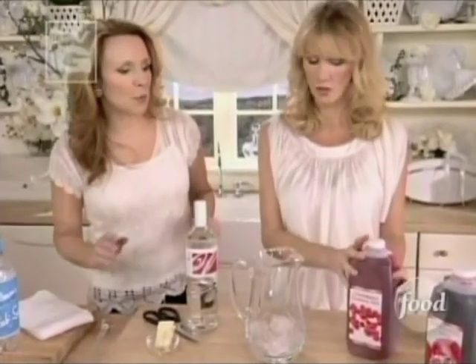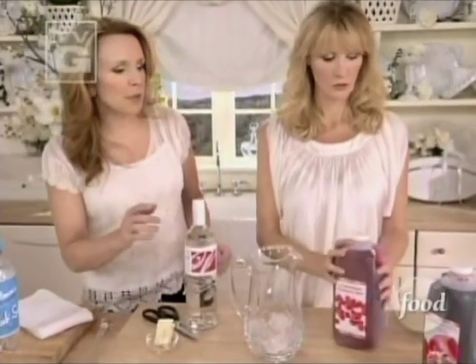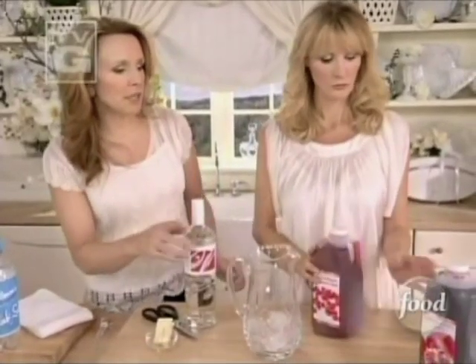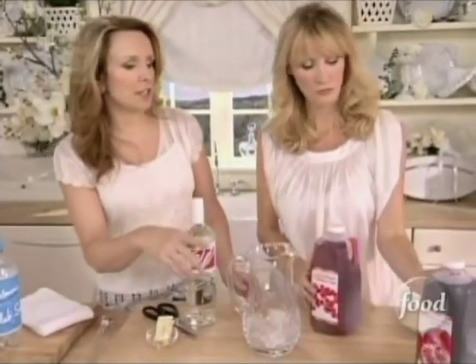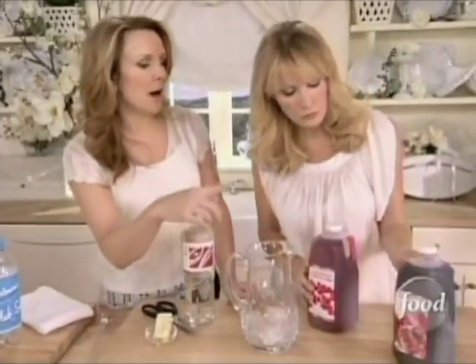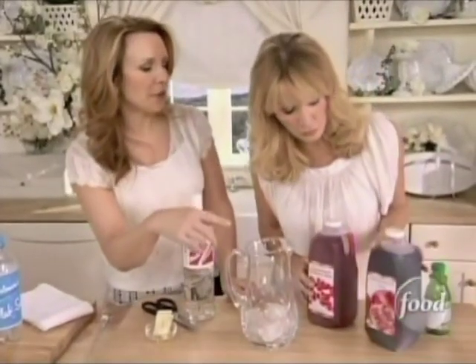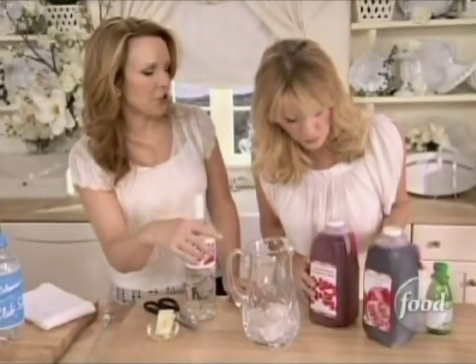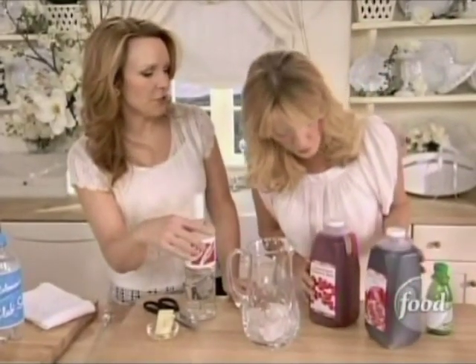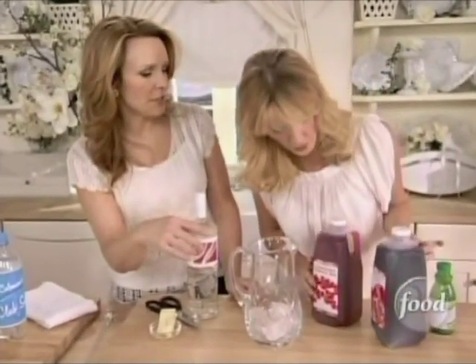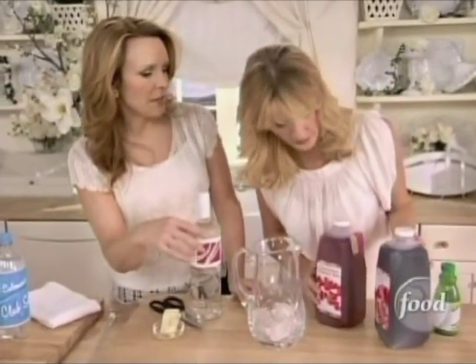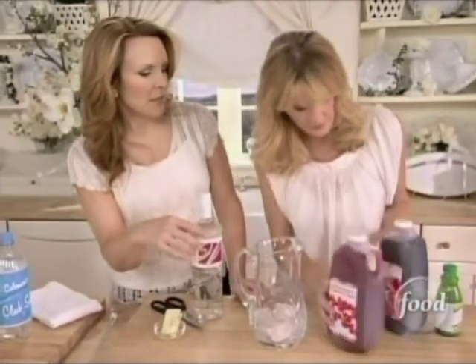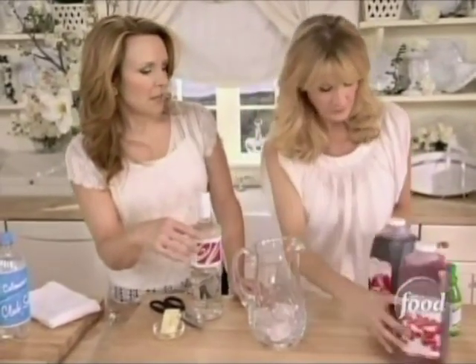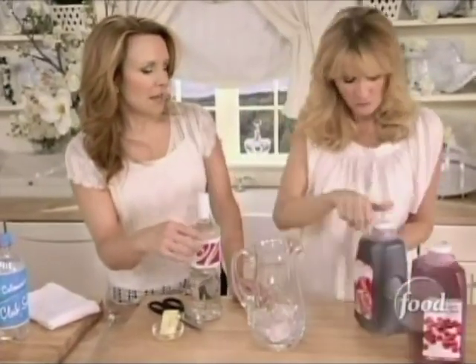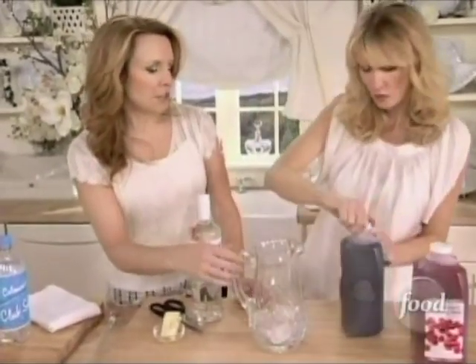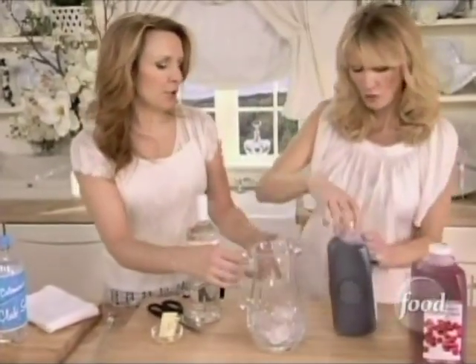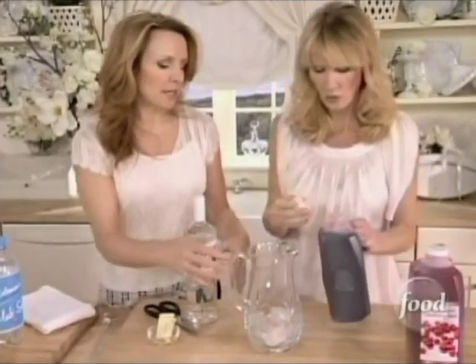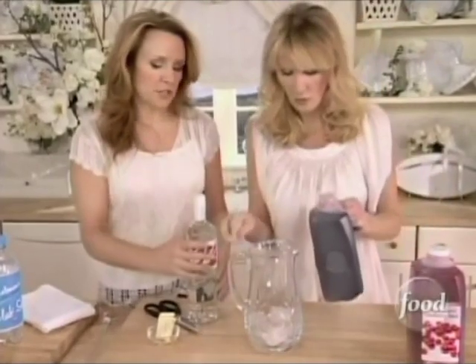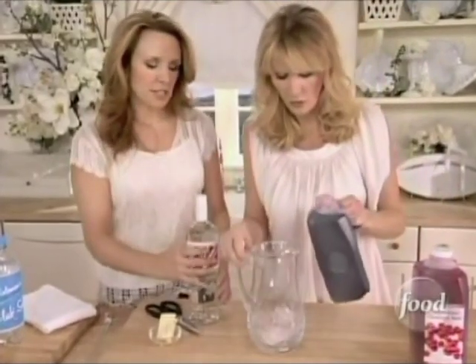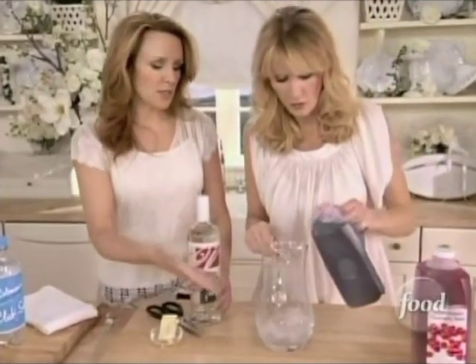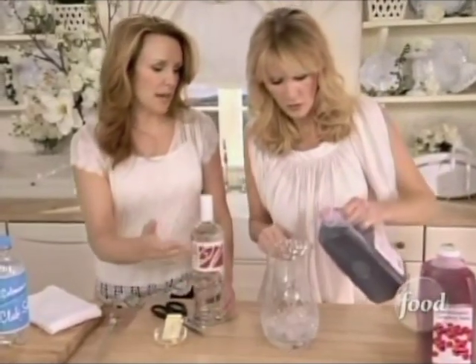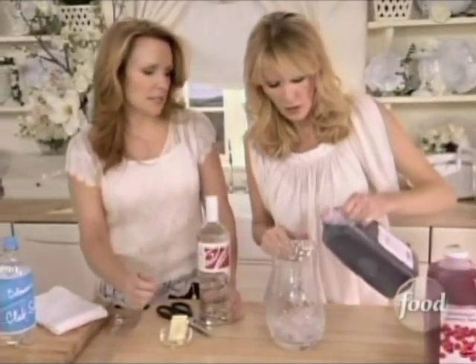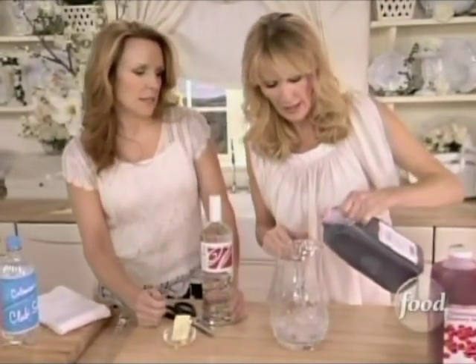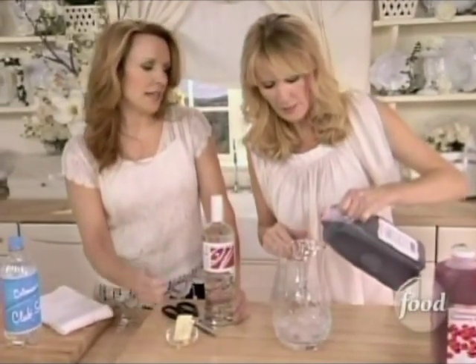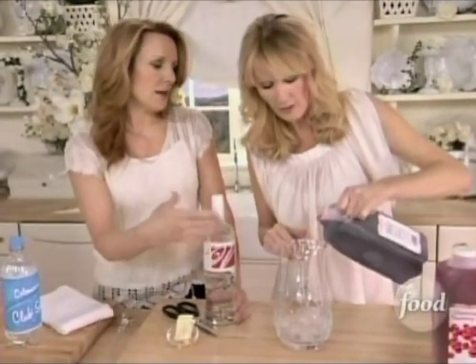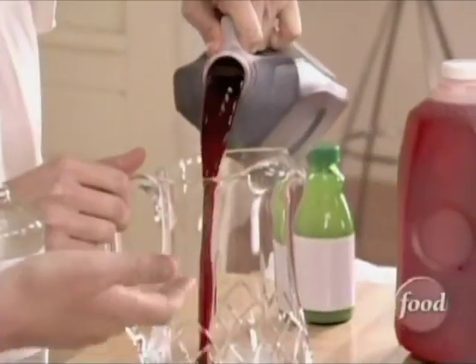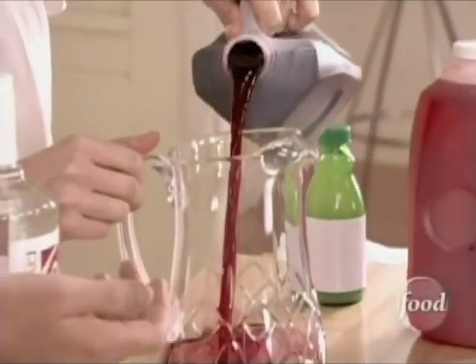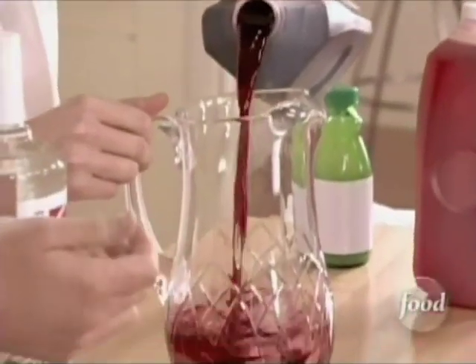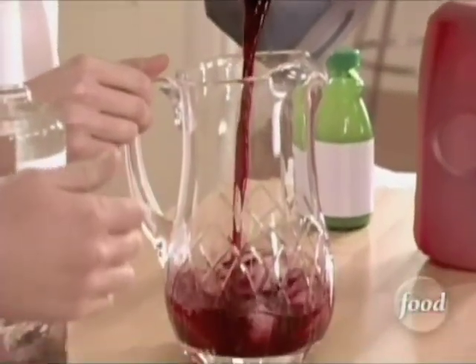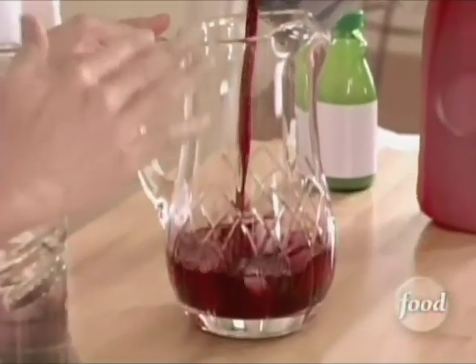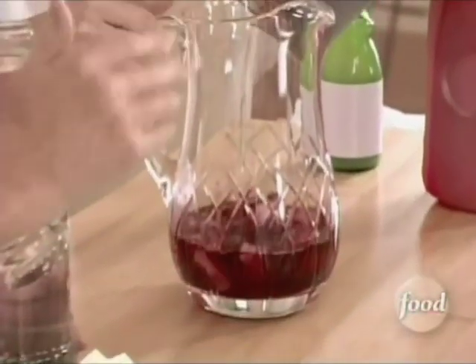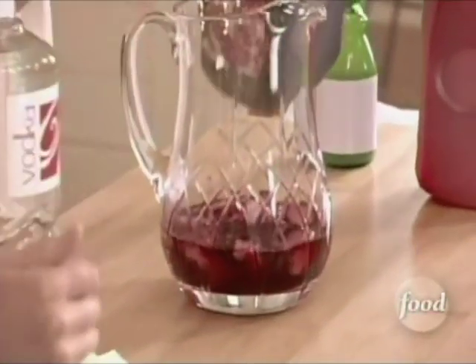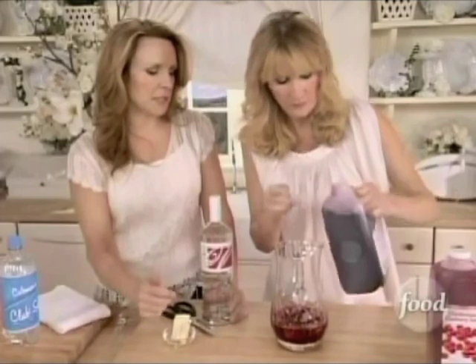We want to put in some pomegranate juice. You can just pour it right in the pitcher — I start with some ice. About a cup. There we go, that's probably good.